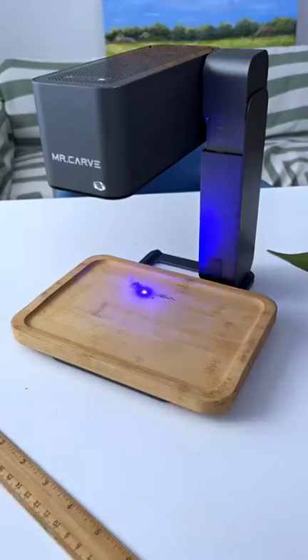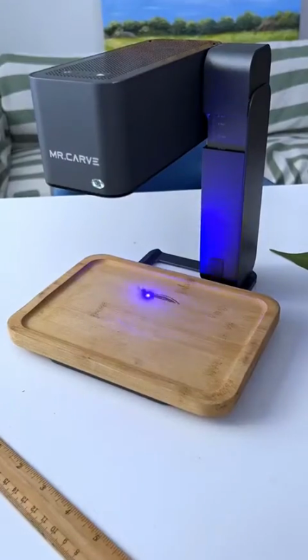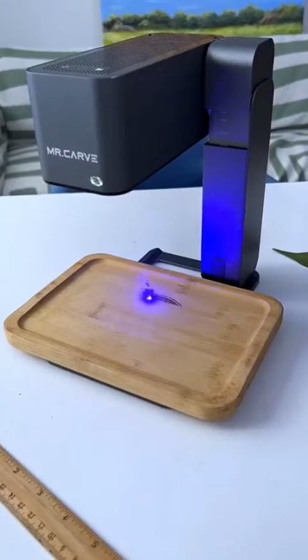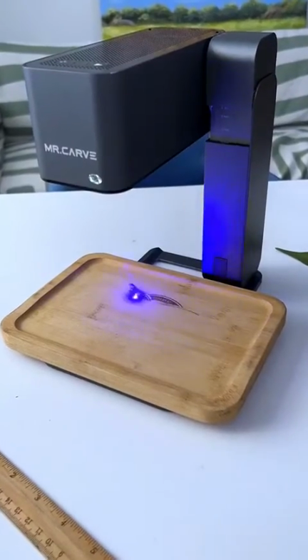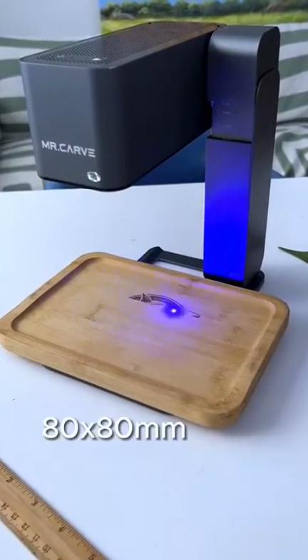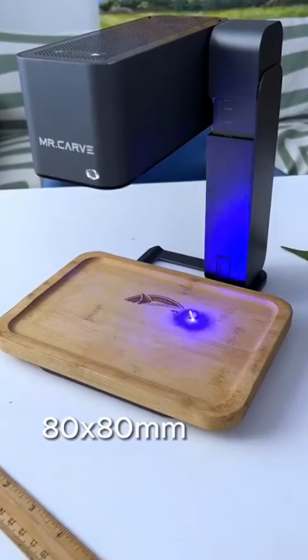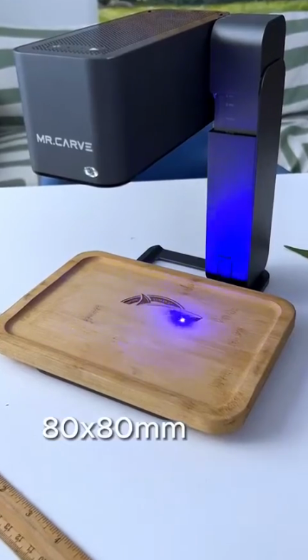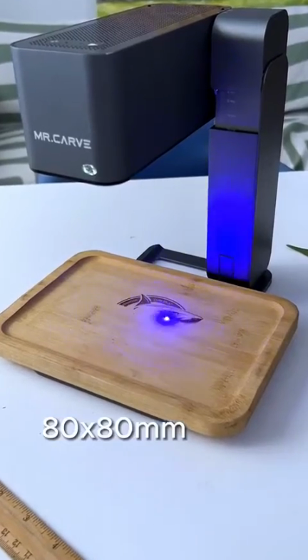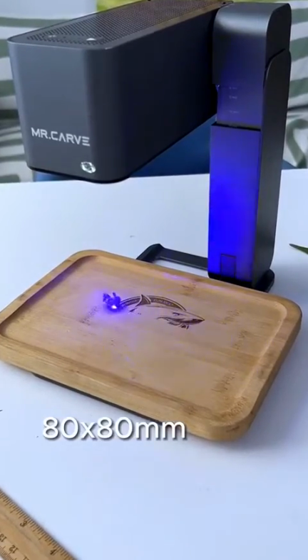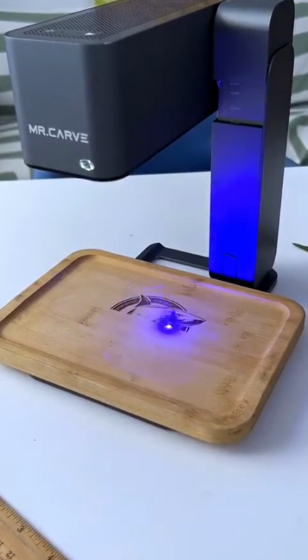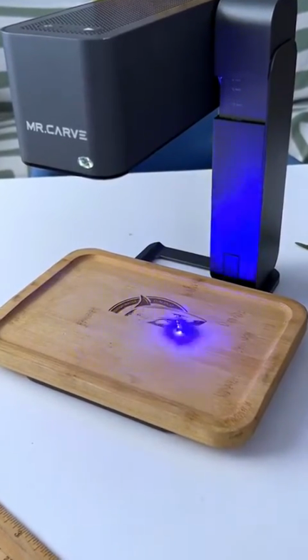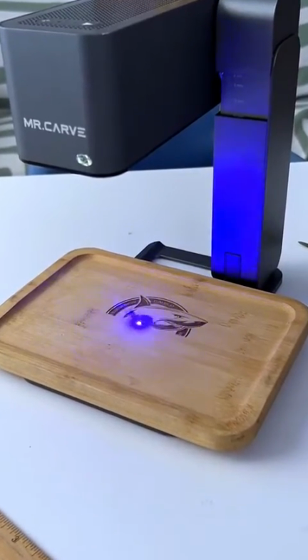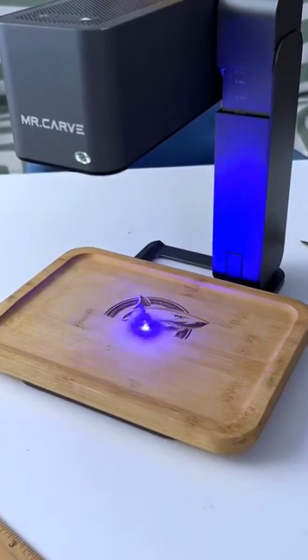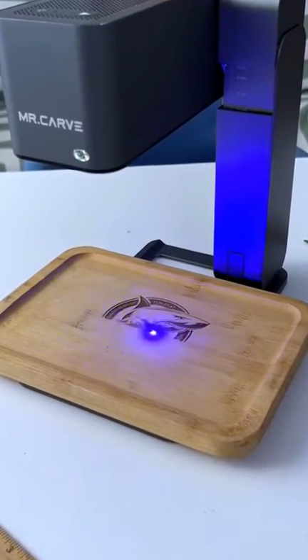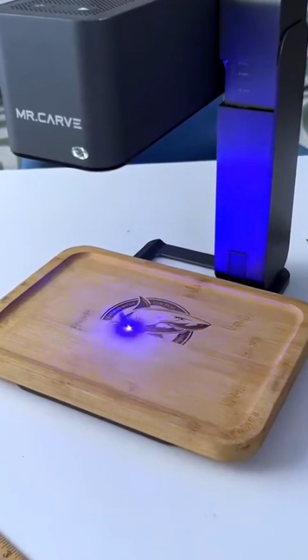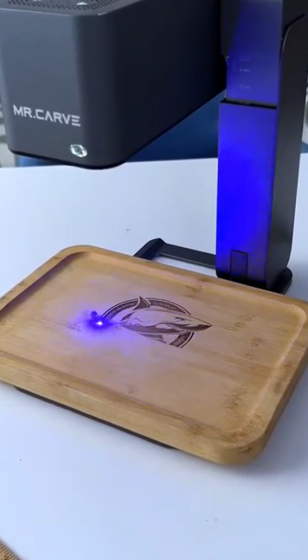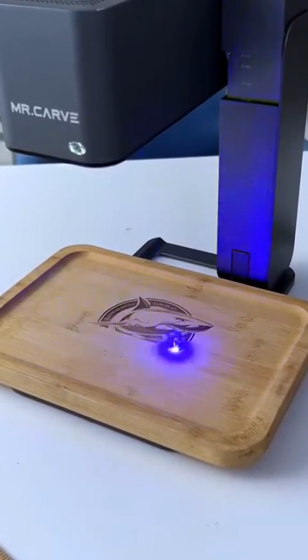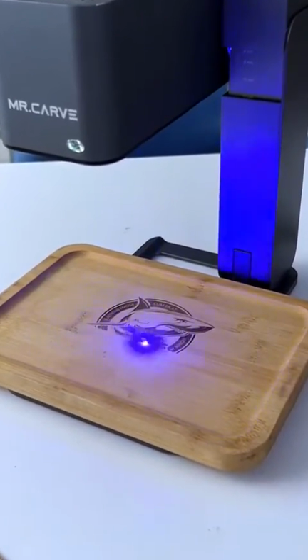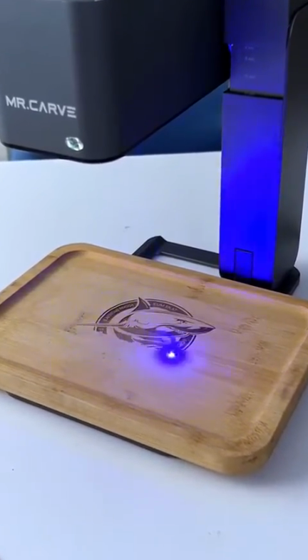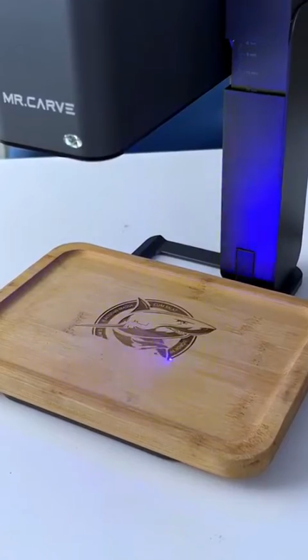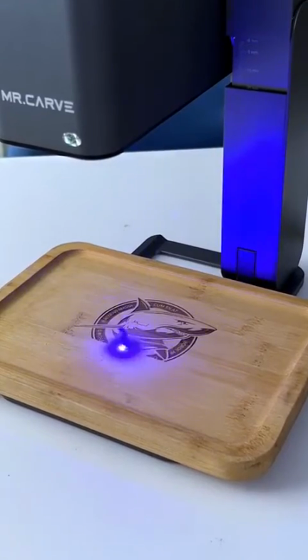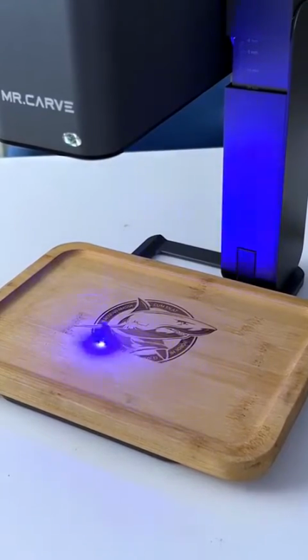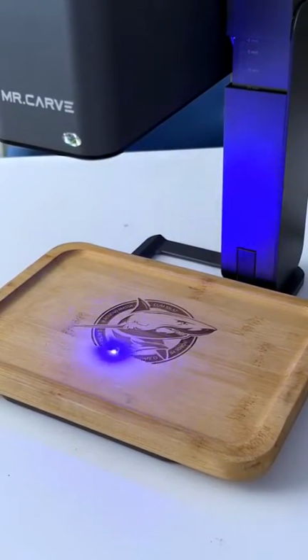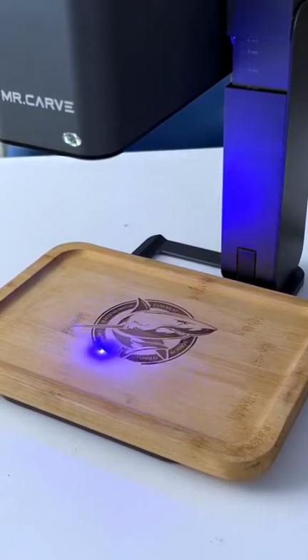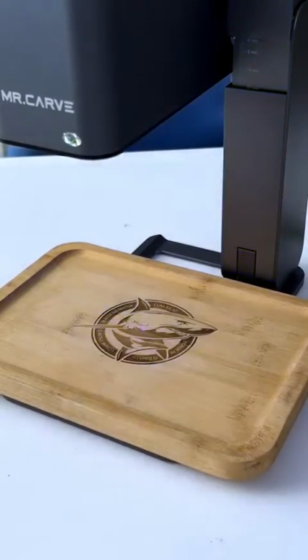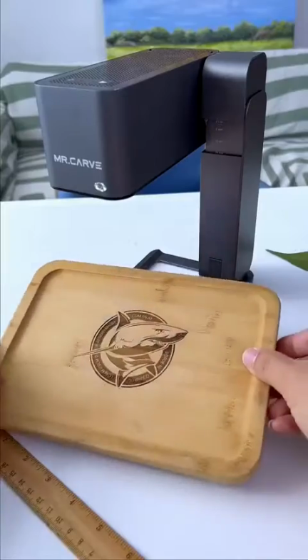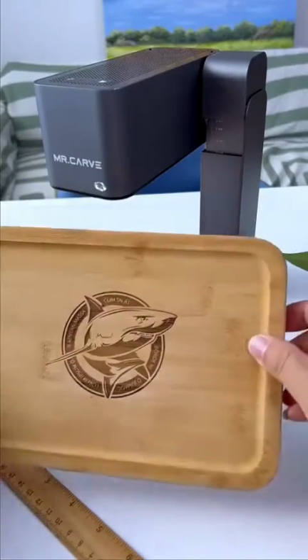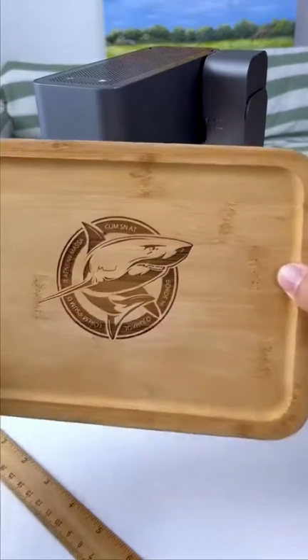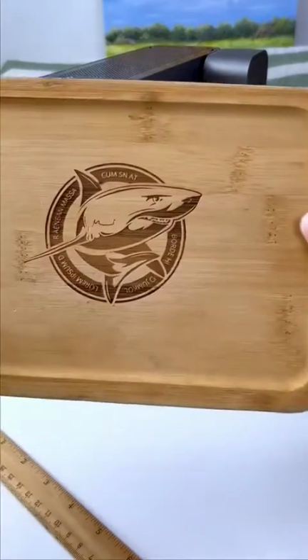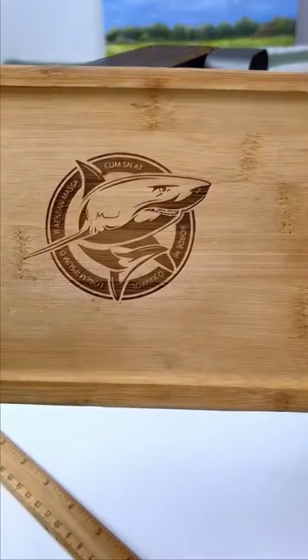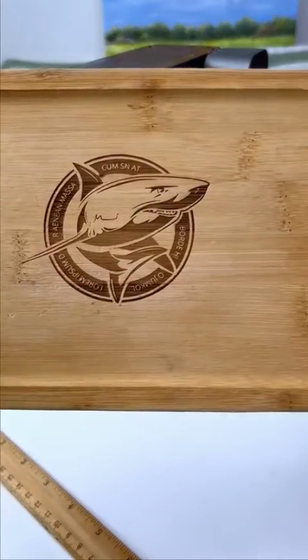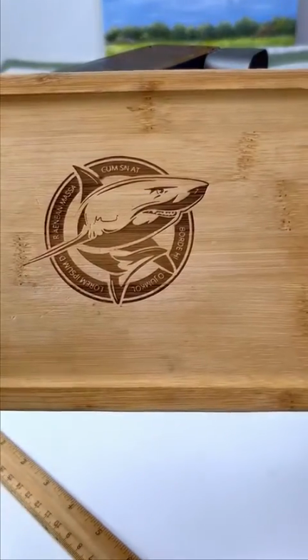Here we use time-lapse shooting. This size takes about four minutes. The time required for engraving varies depending on the size of the logo and the material of the object. Do you think the effect of this carving is very nice?